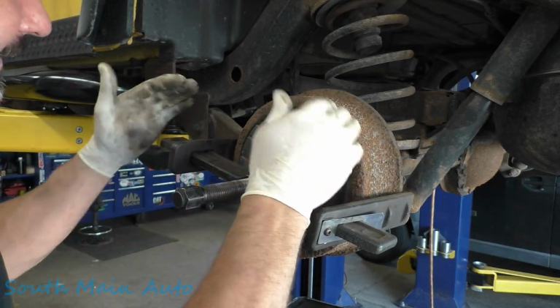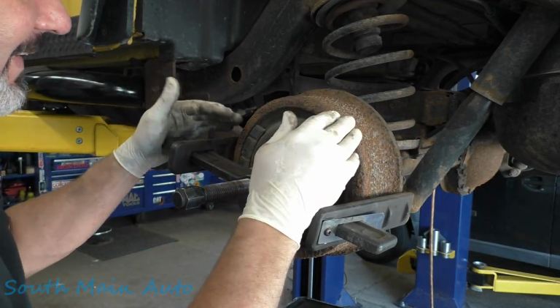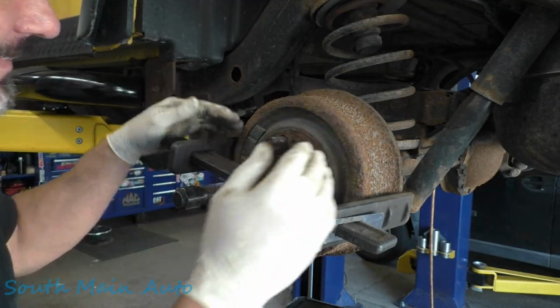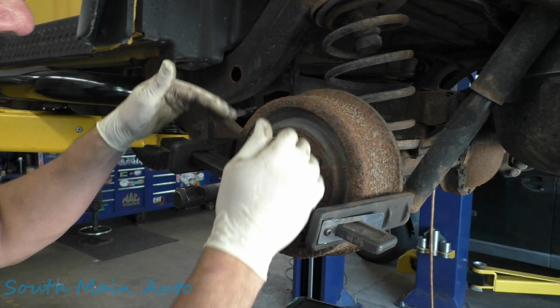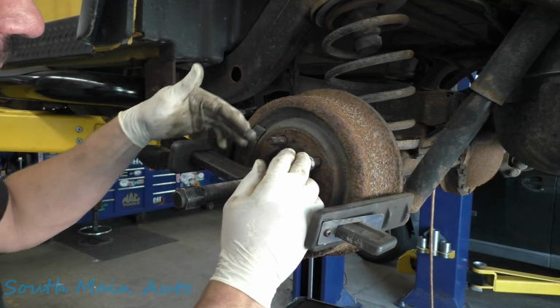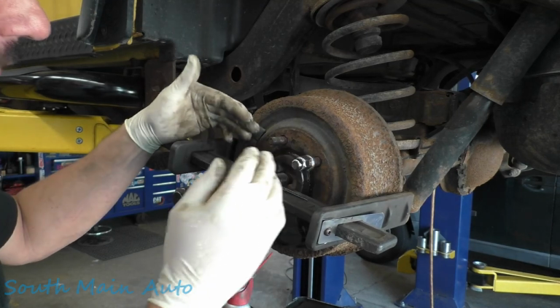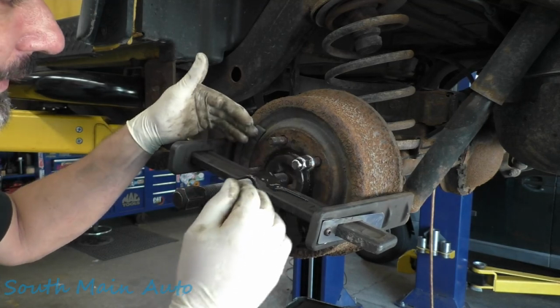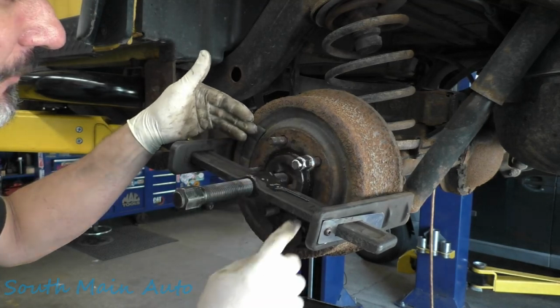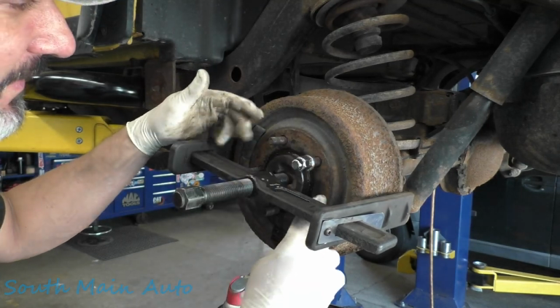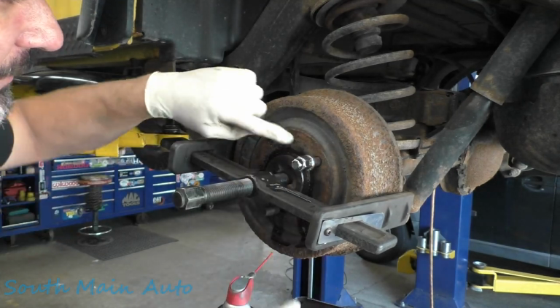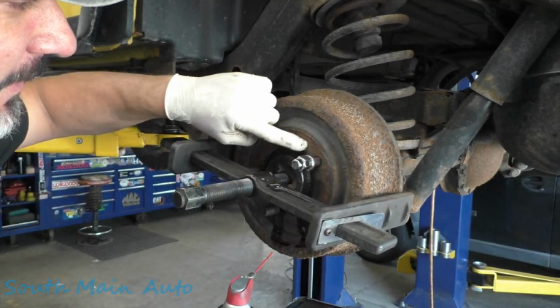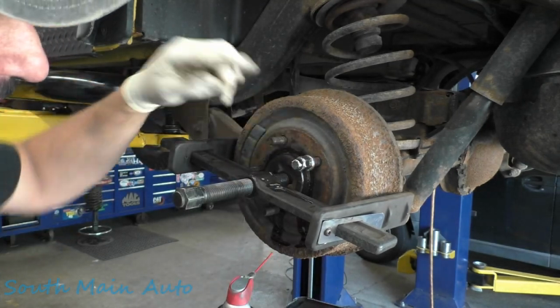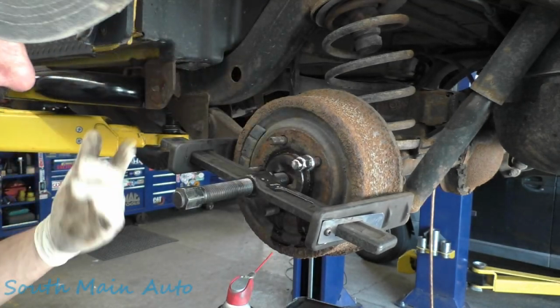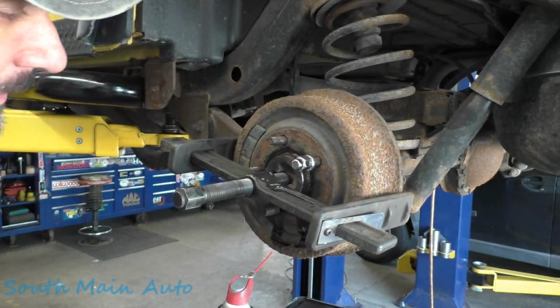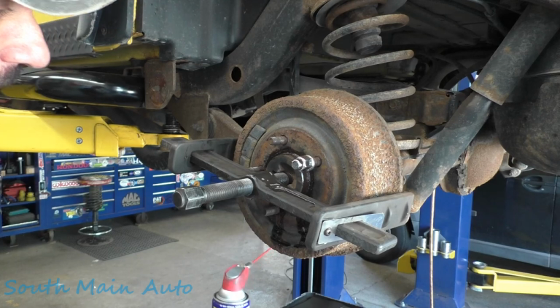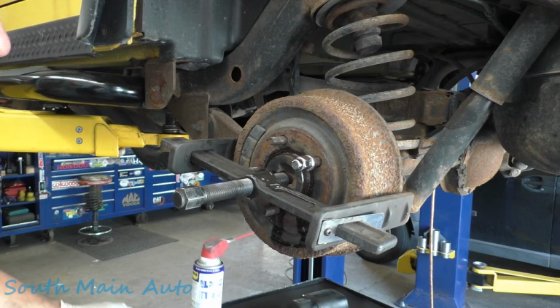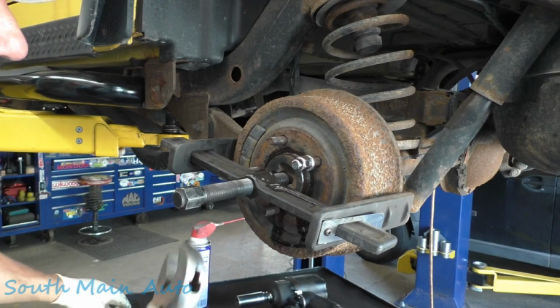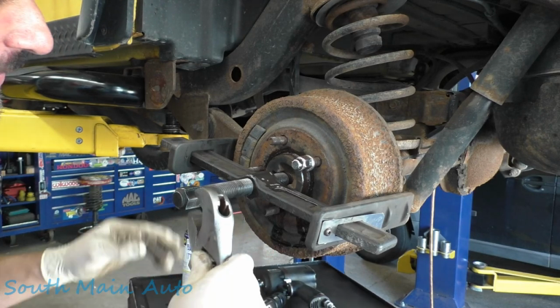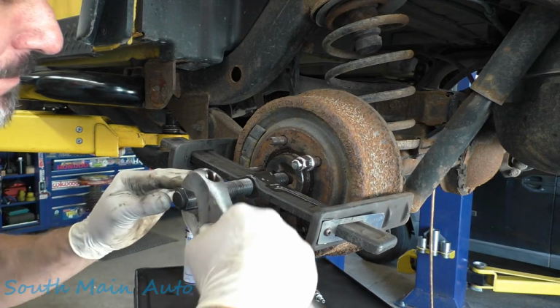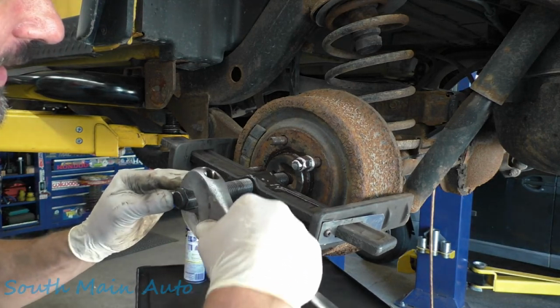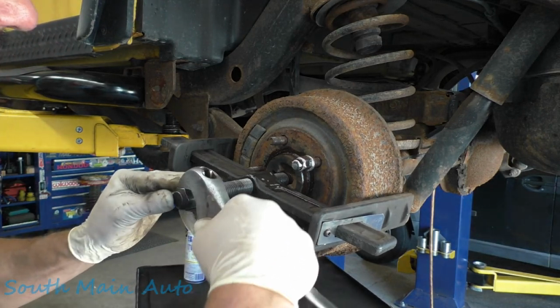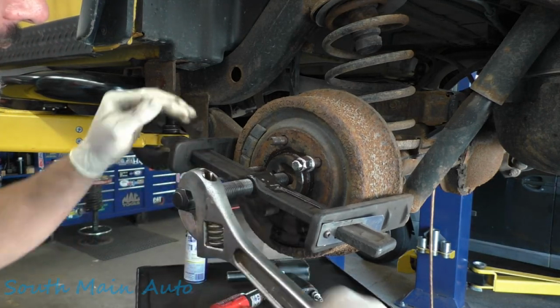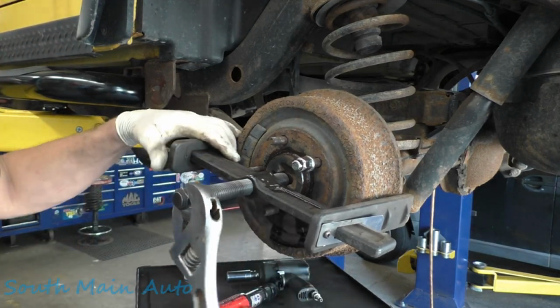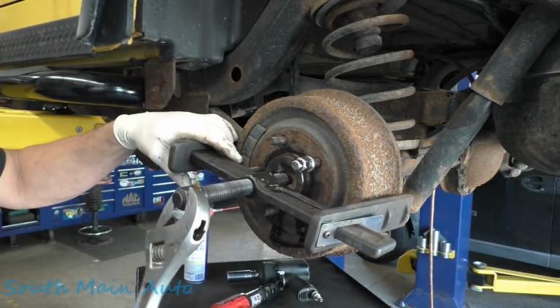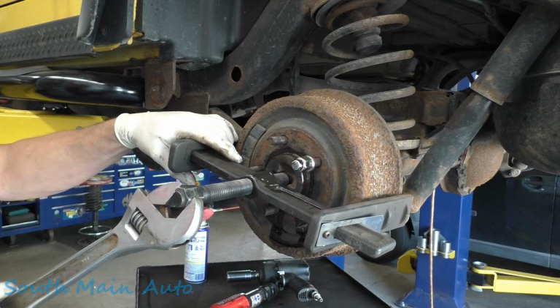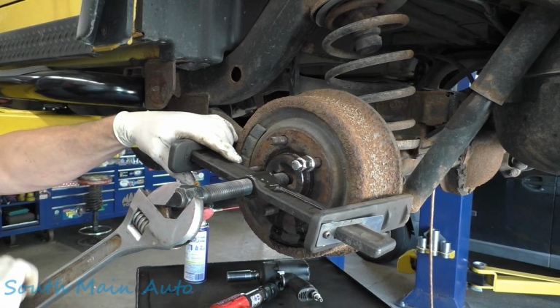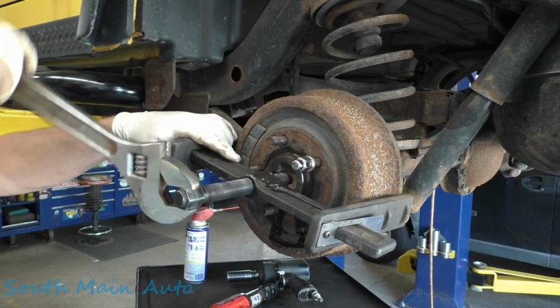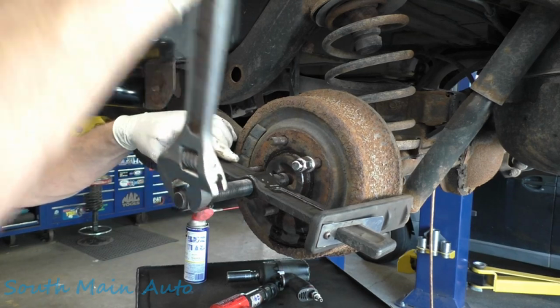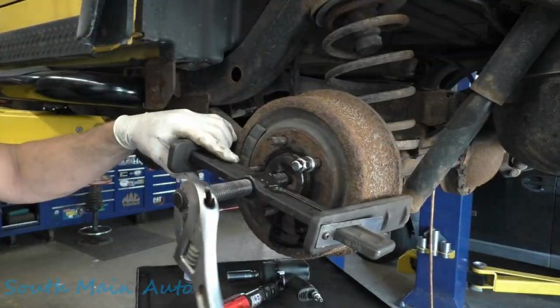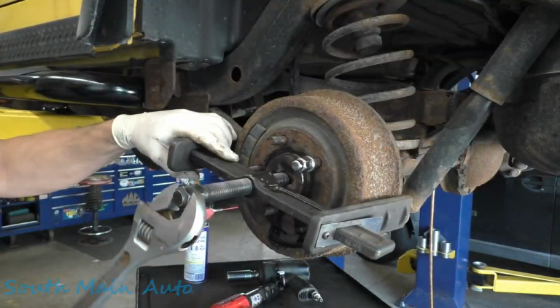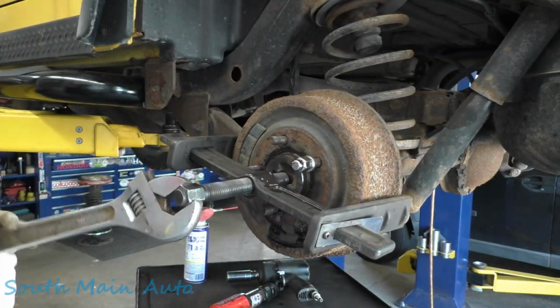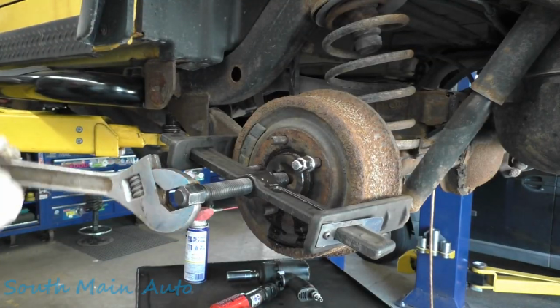Now in this case, this style drum, they're really, really flimsy. The face of the drum here is very, very thin and it bends very easy. But in this case, we're replacing the drums, so we're going to put some tension on this little fella.